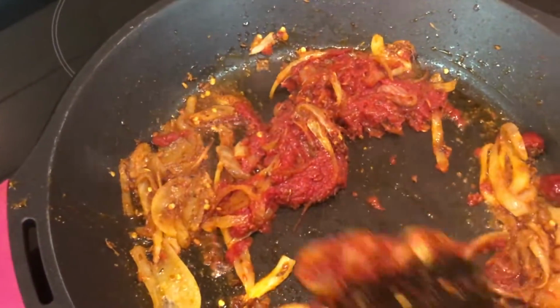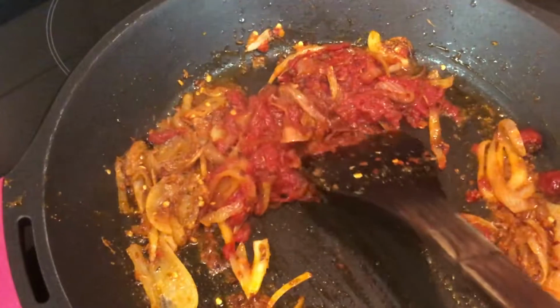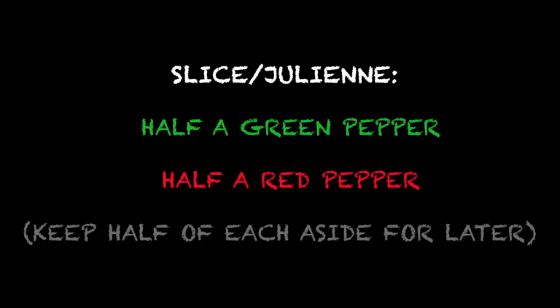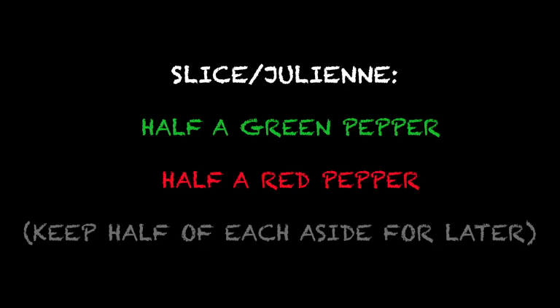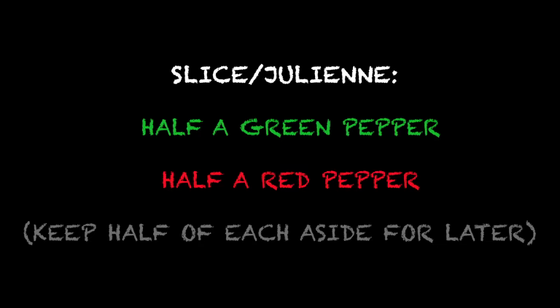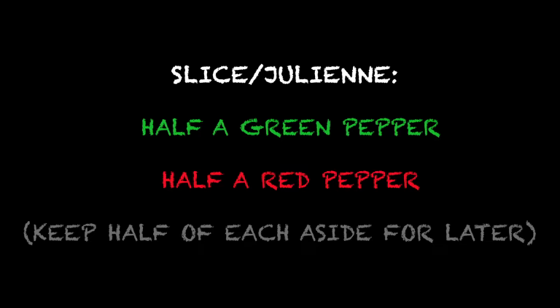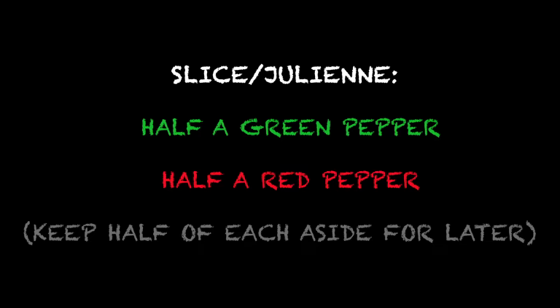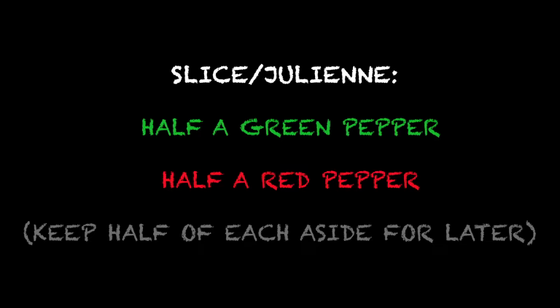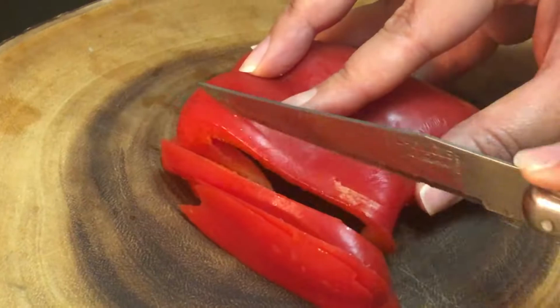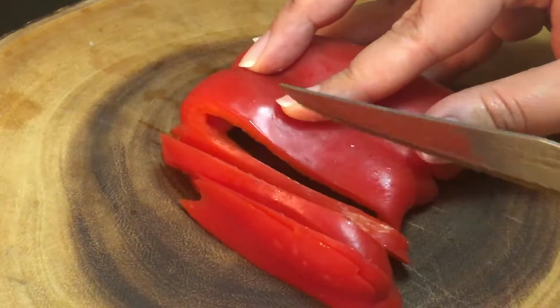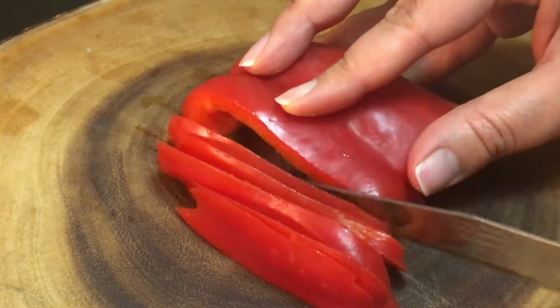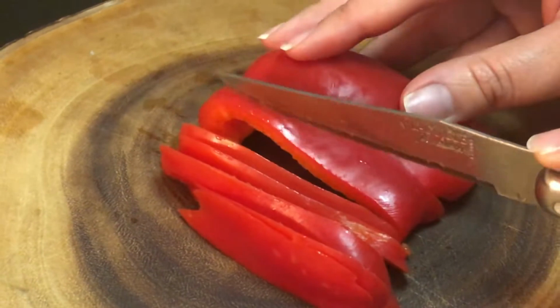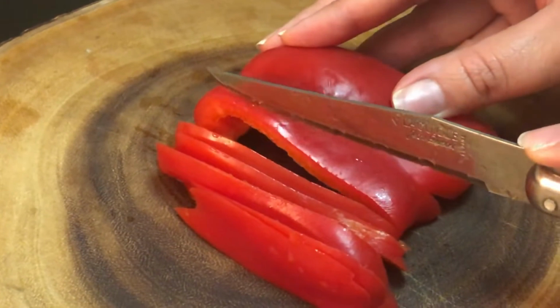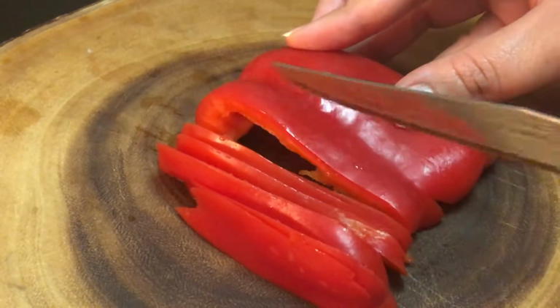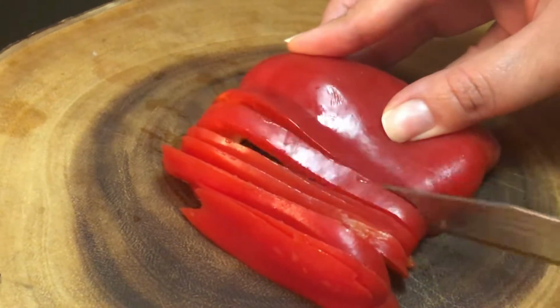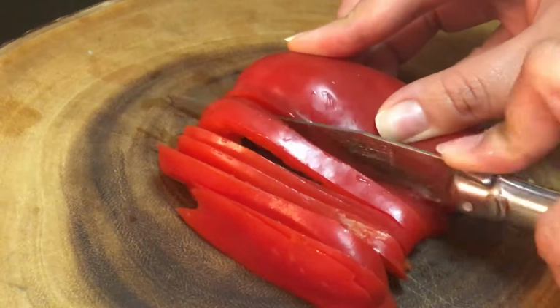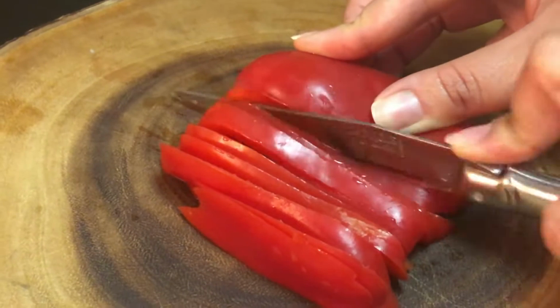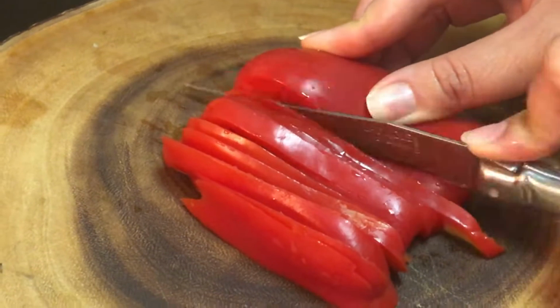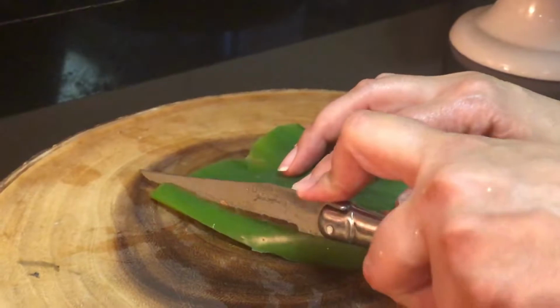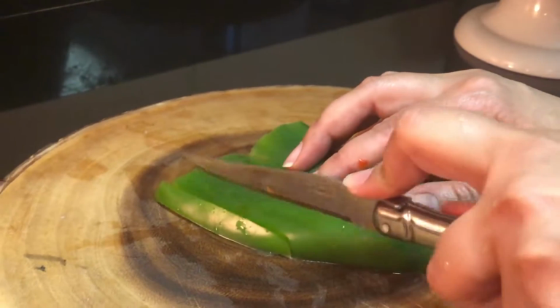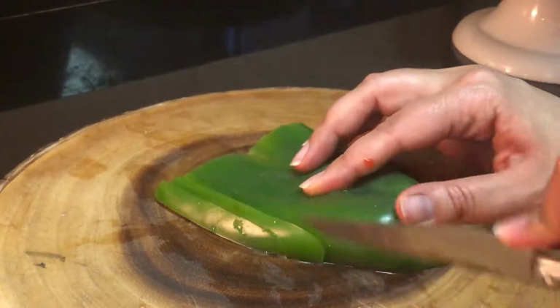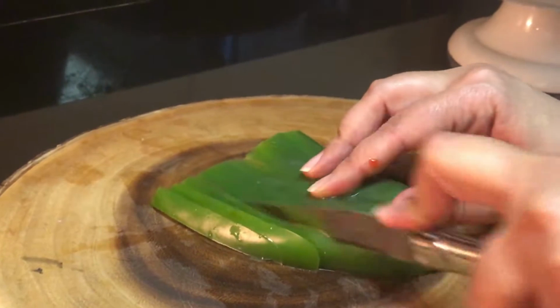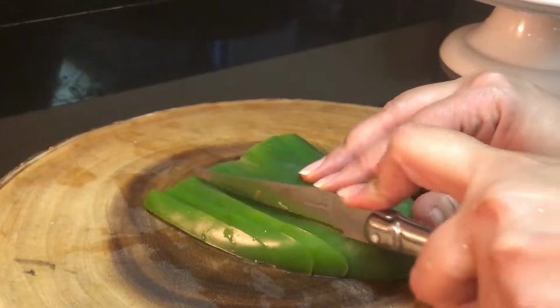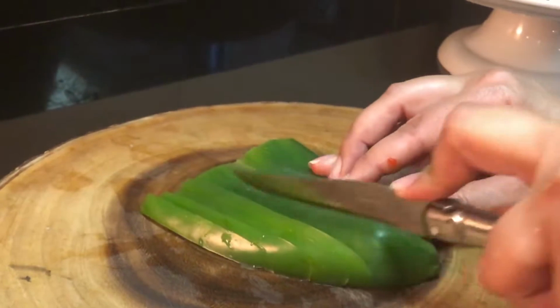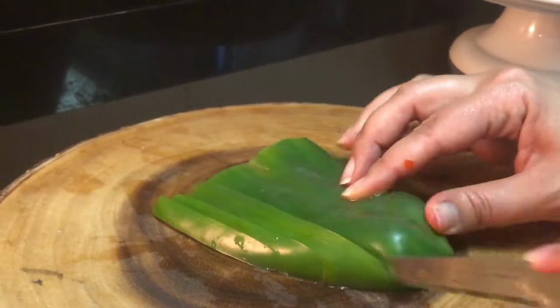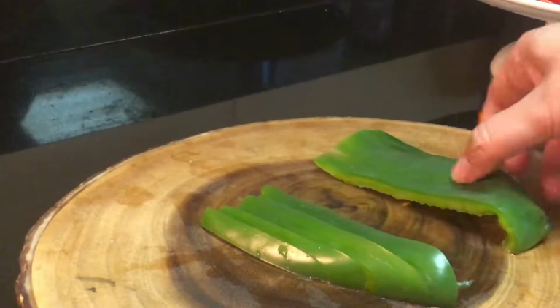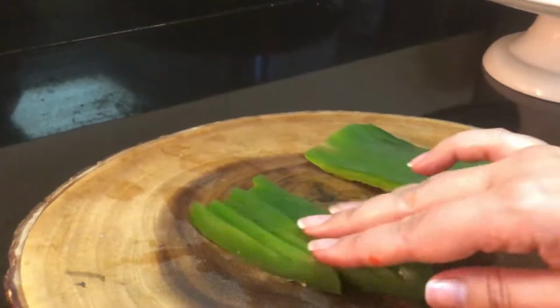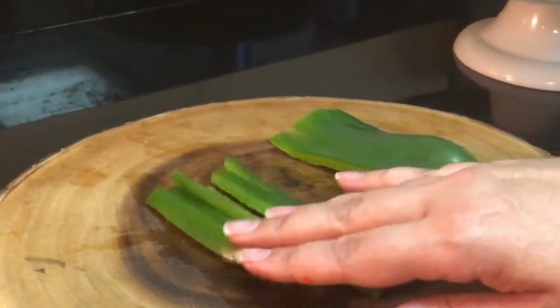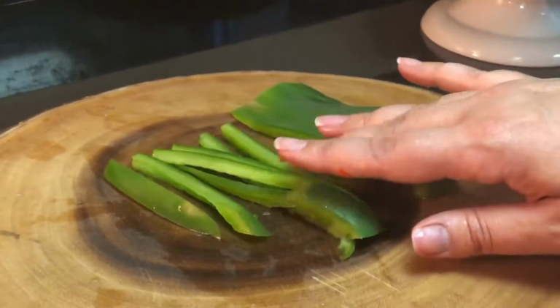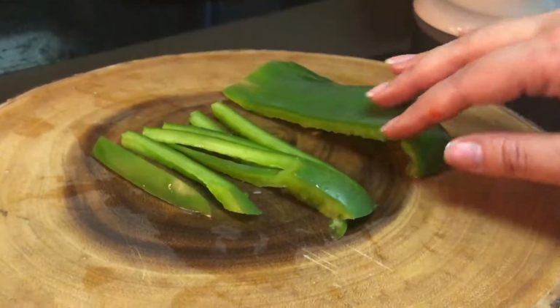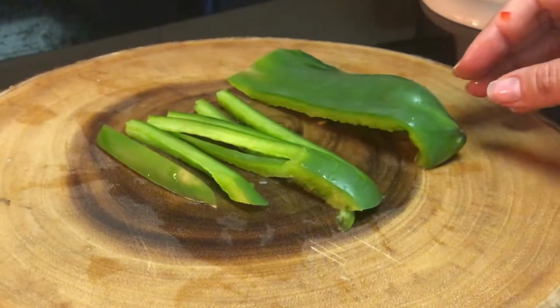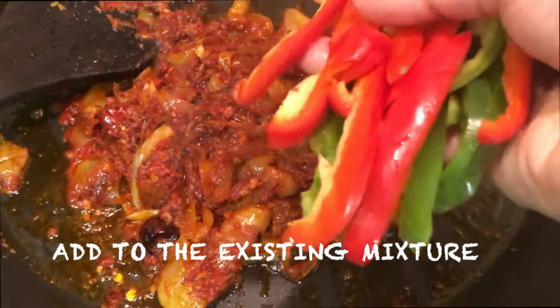Julienne half a green pepper and half a red pepper — here you can see me slicing. Set half of it aside to use later, then take the rest and add it to the existing mixture.